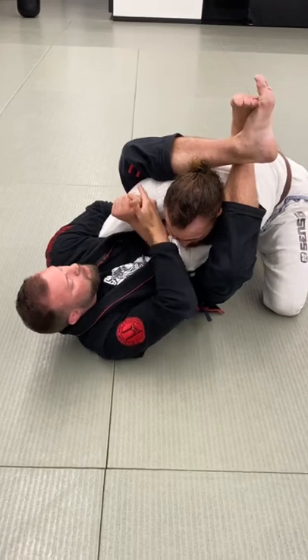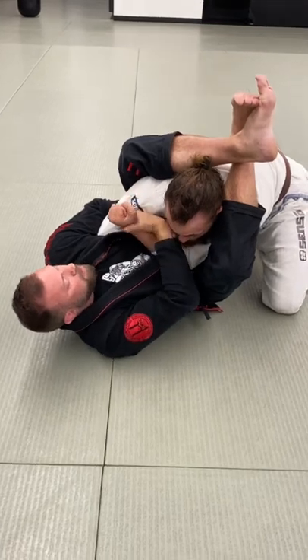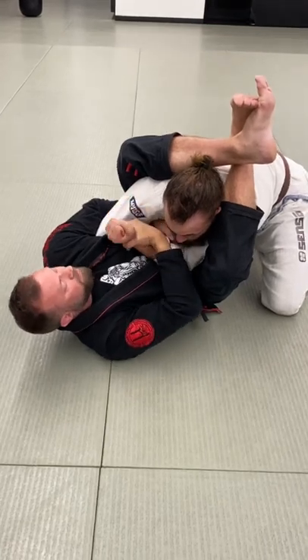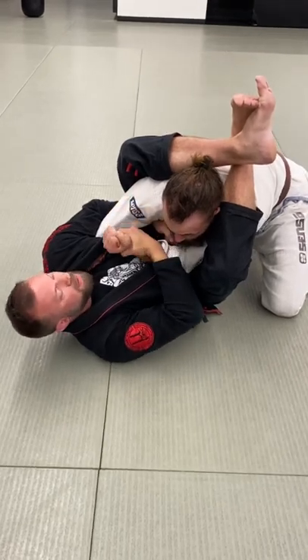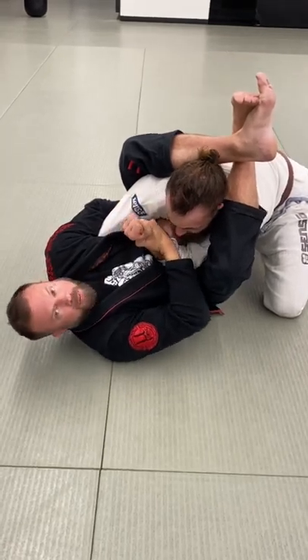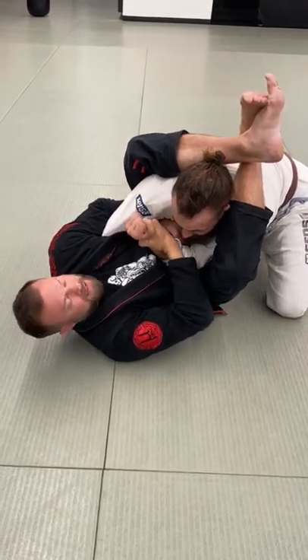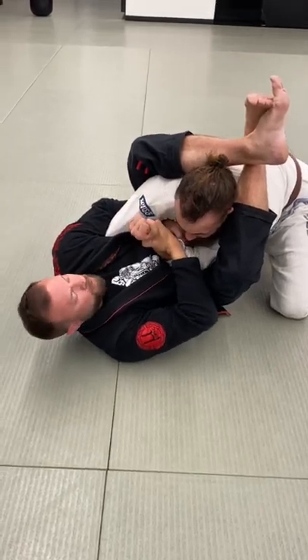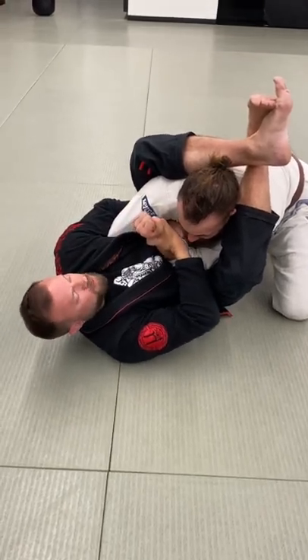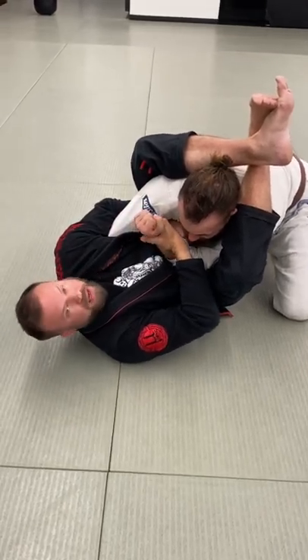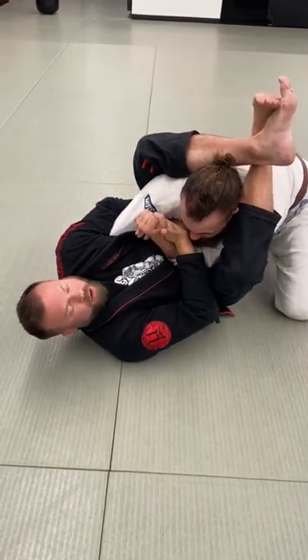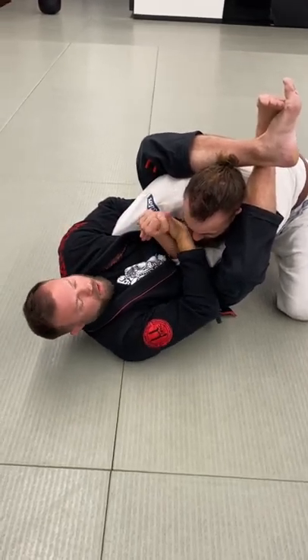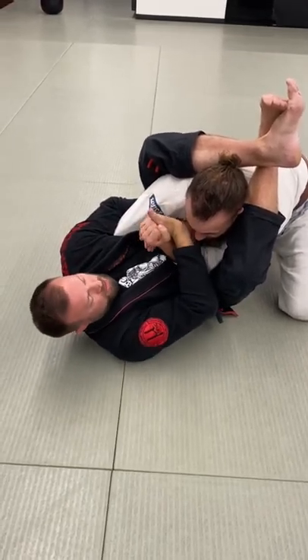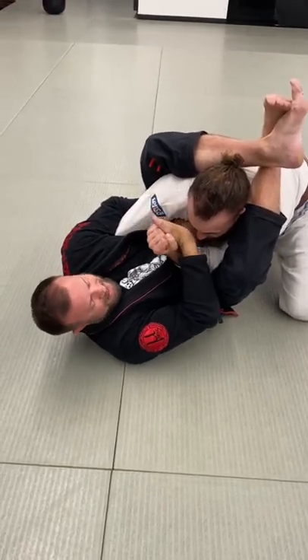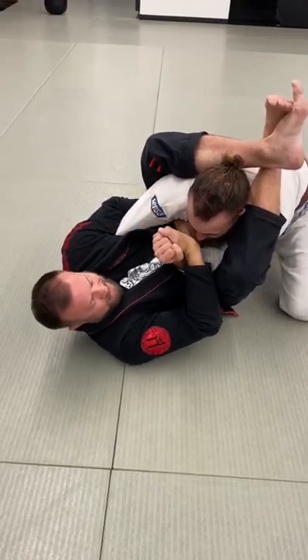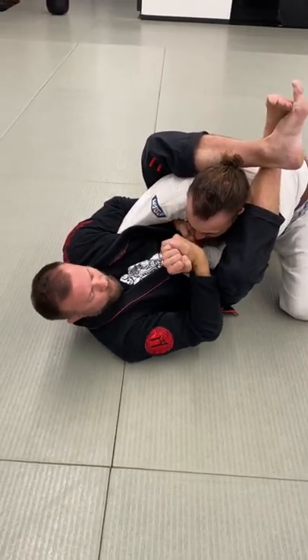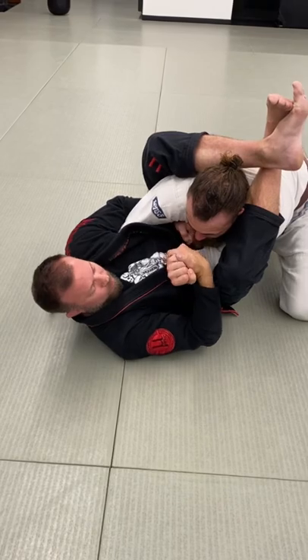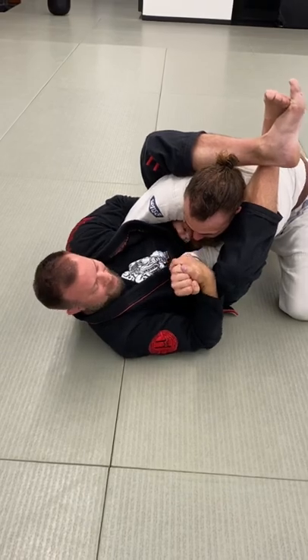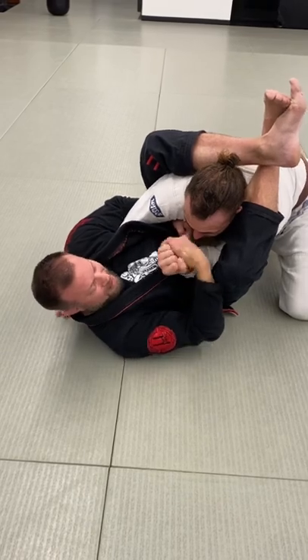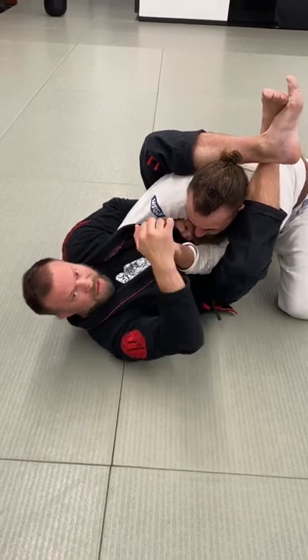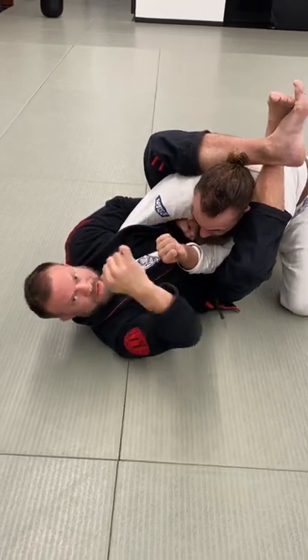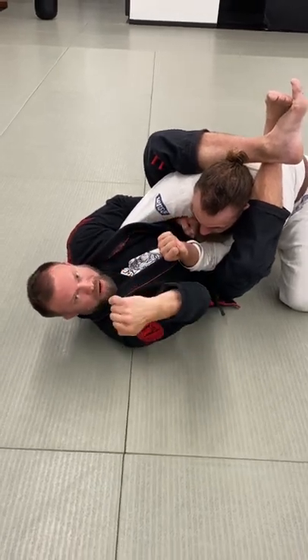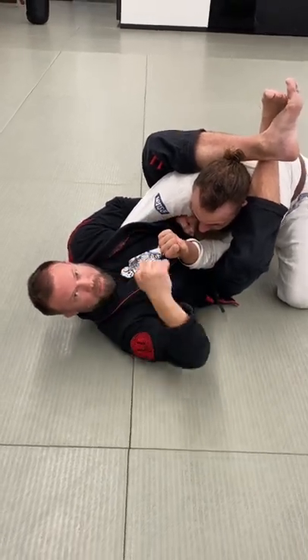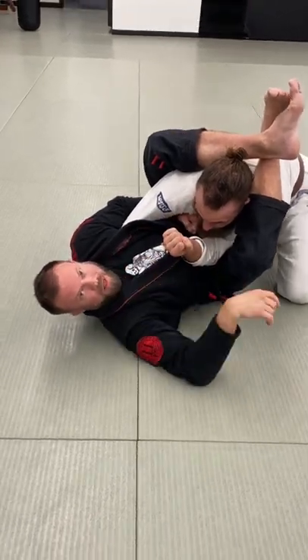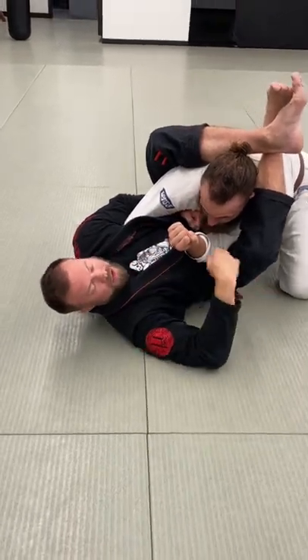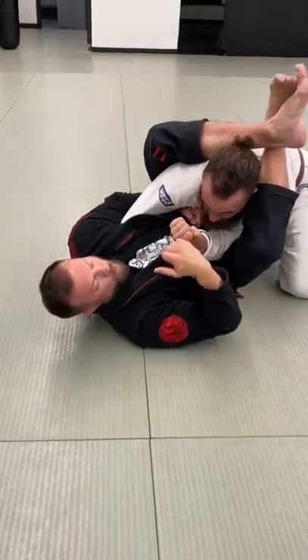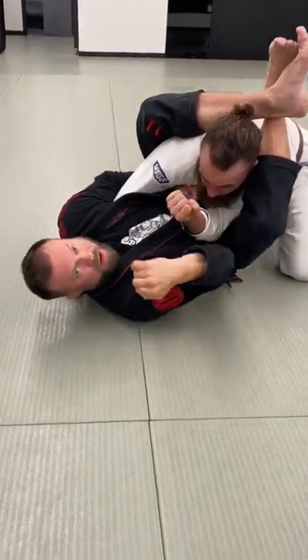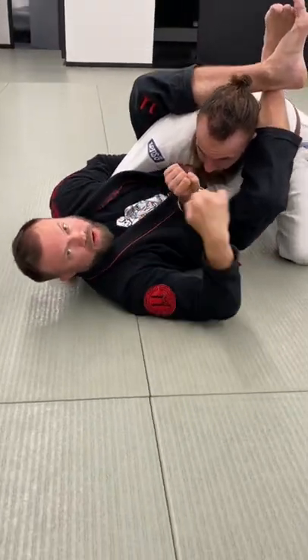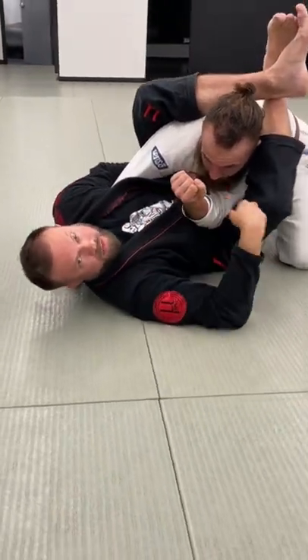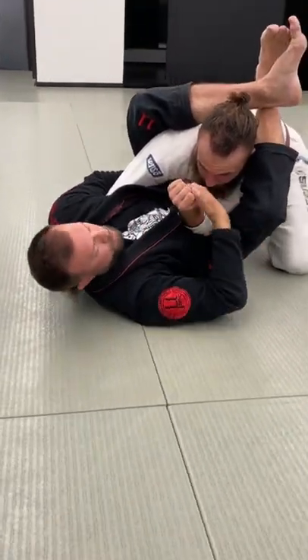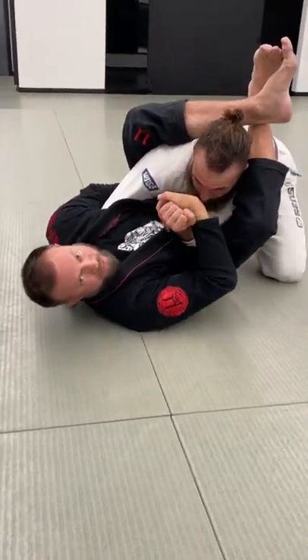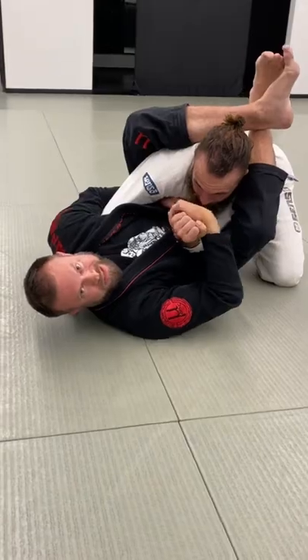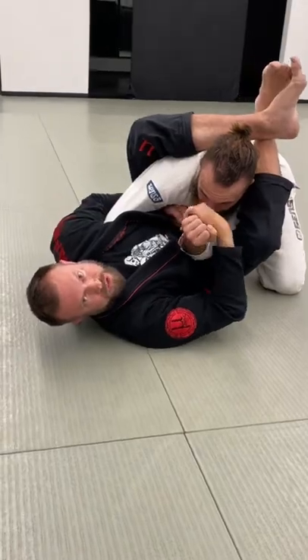Most of the time he'll fight me by bicep curling this way so I can't get the armbar. So I'm just going to take his thumb toward the floor on that side — it's like a modified mirror lock or Americano. I'll usually call this the slot machine.